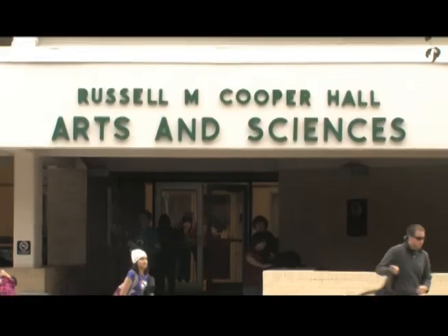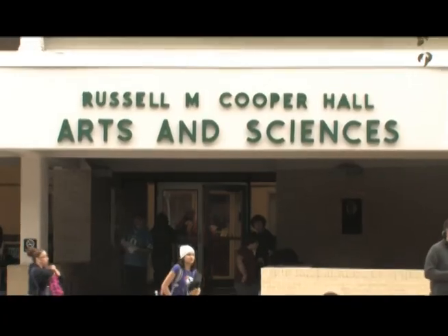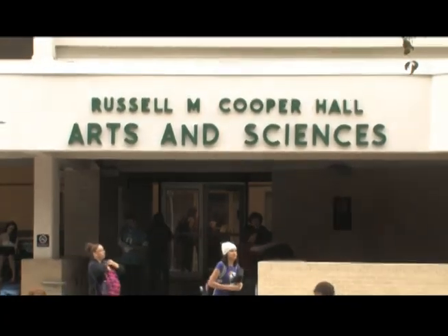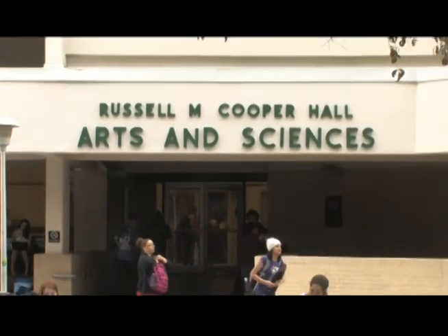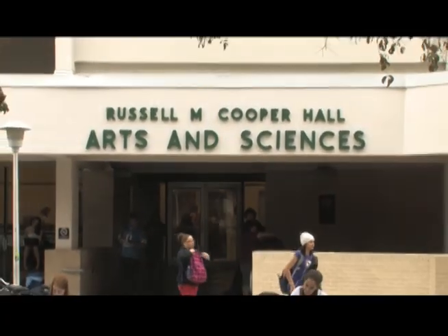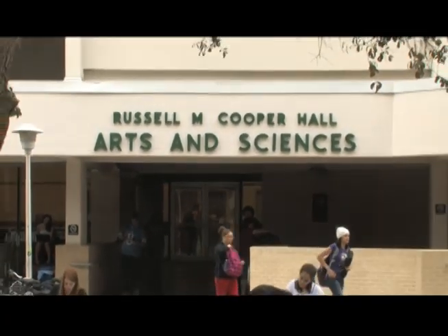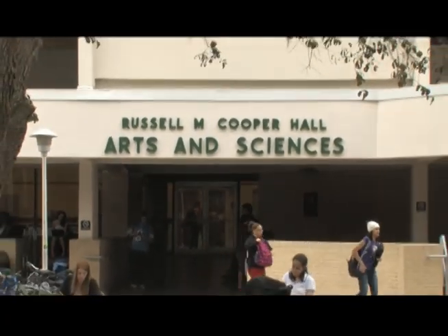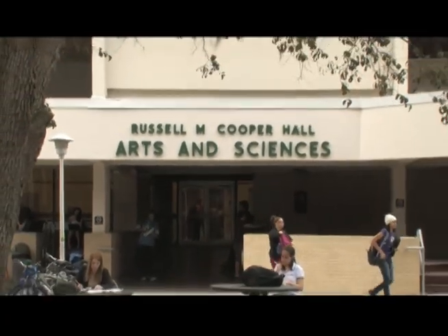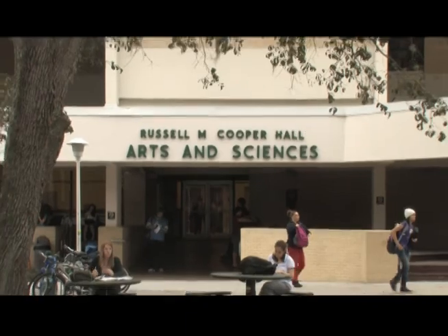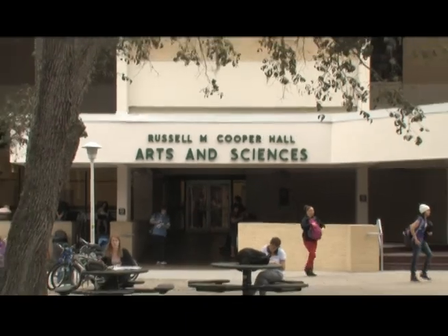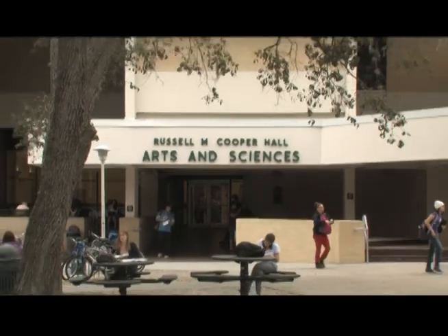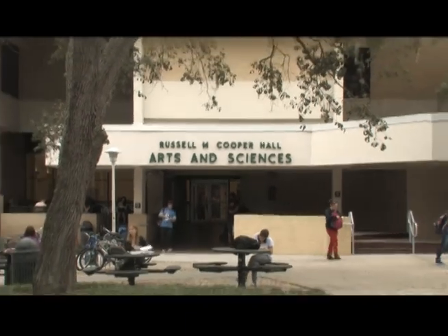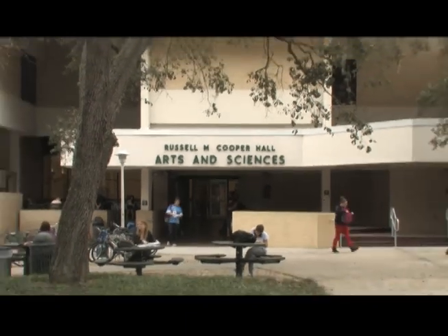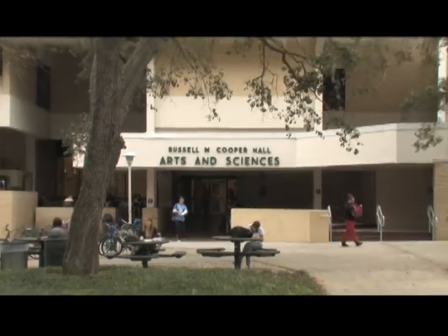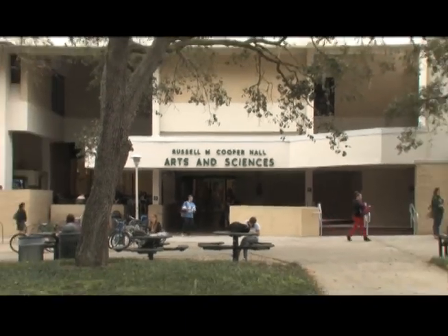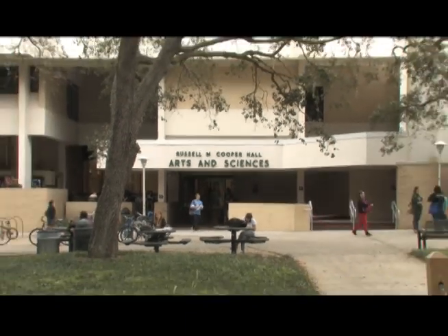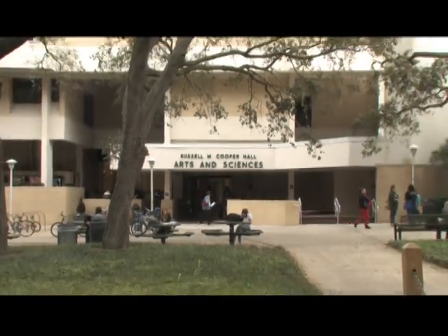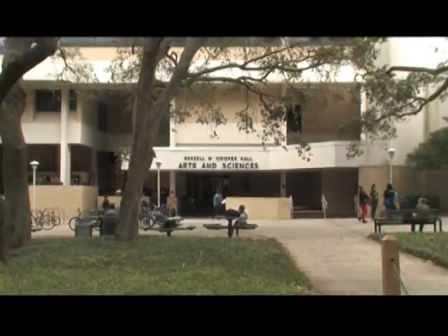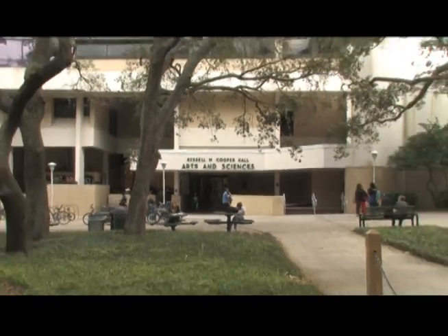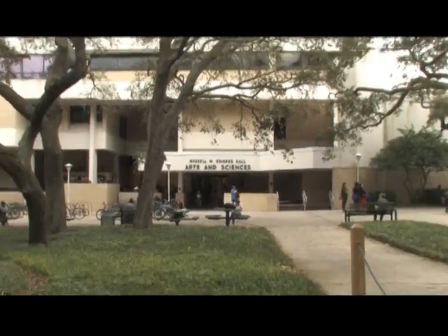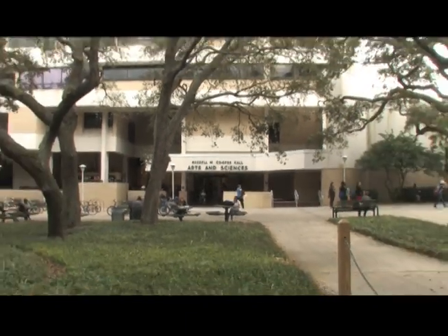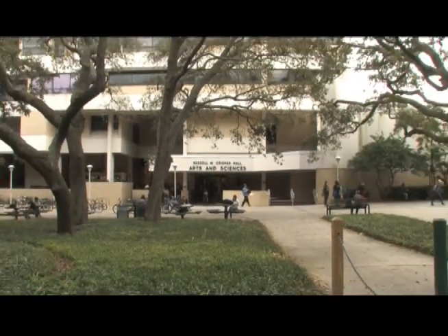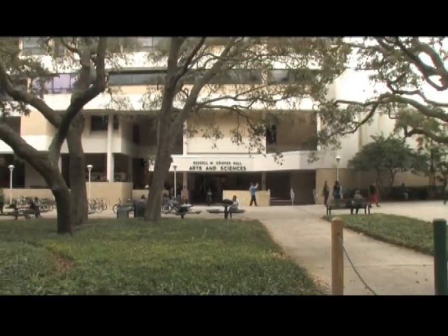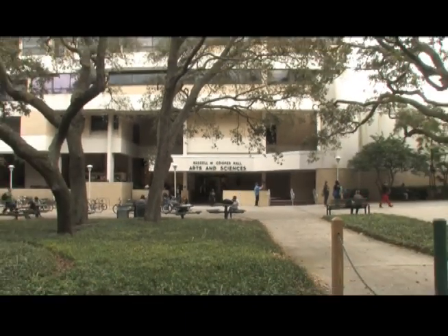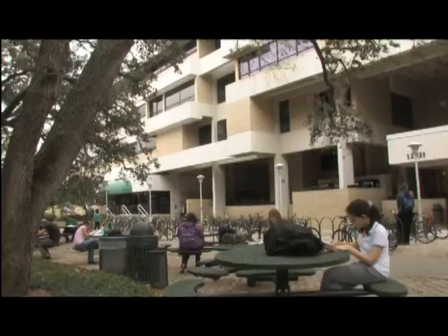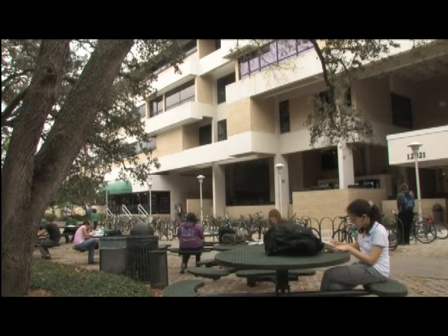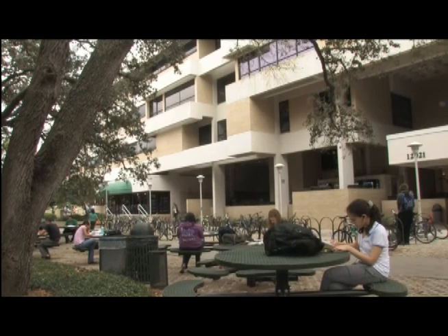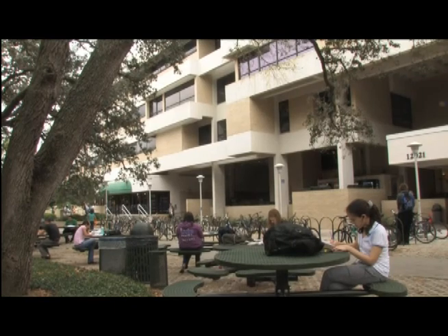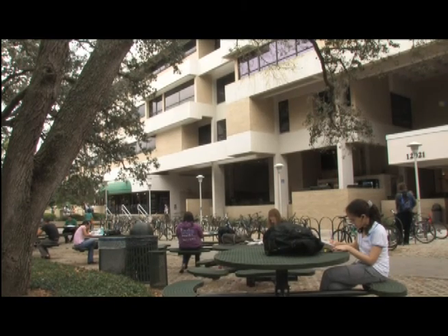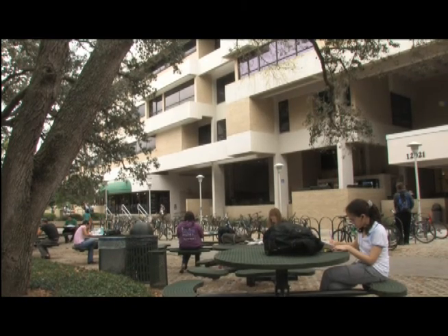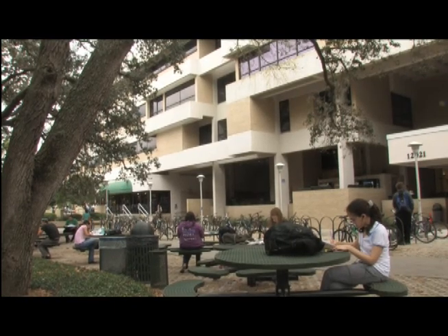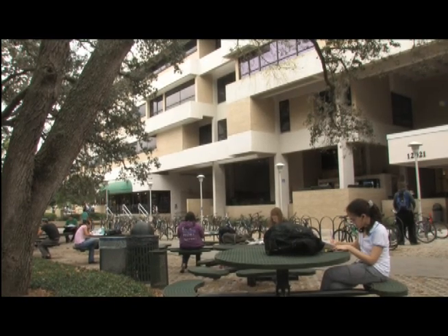The home of the College of Arts and Sciences is in Cooper Hall. Many of your general education courses will also be held here. Cooper Hall is also conveniently attached to a Subway restaurant.